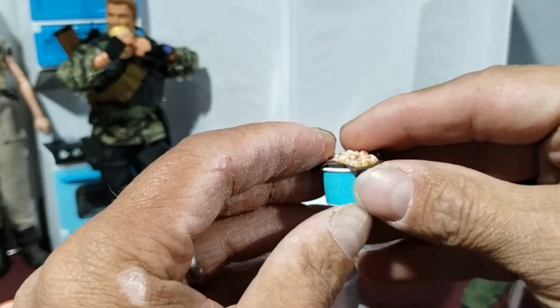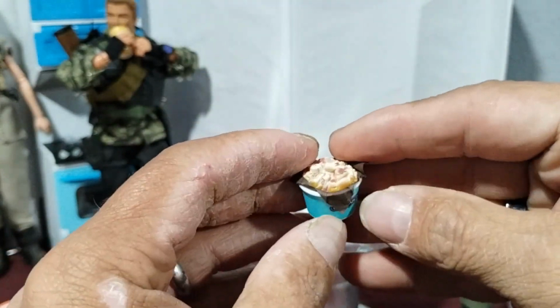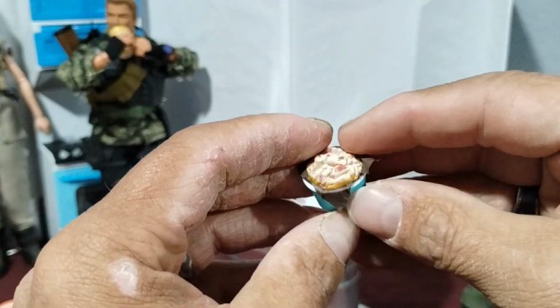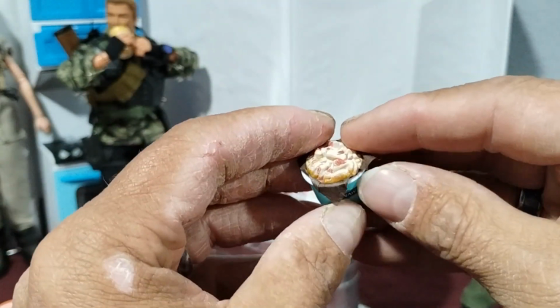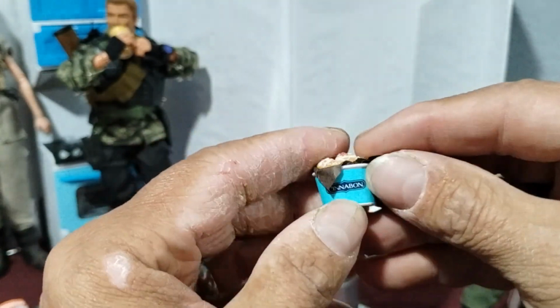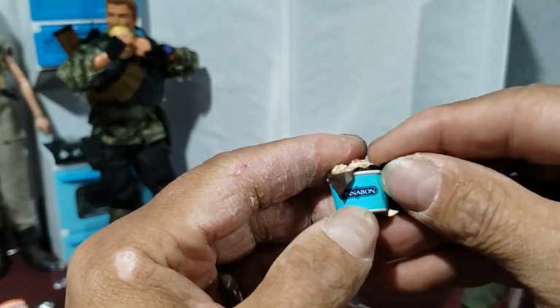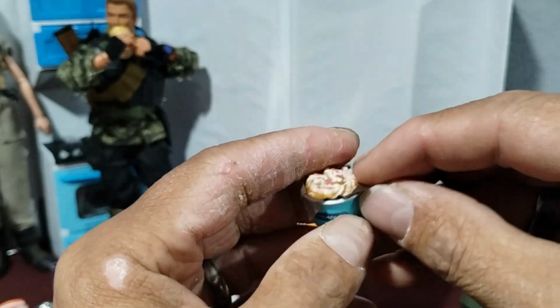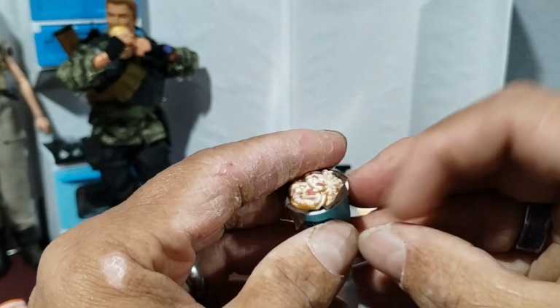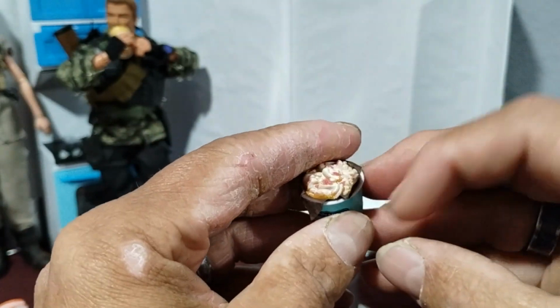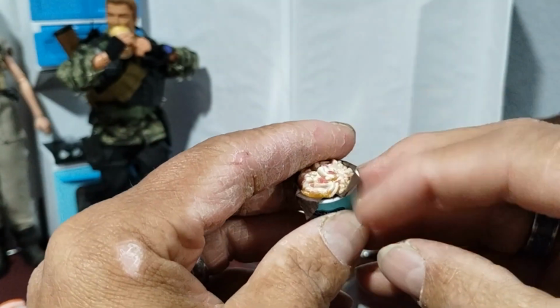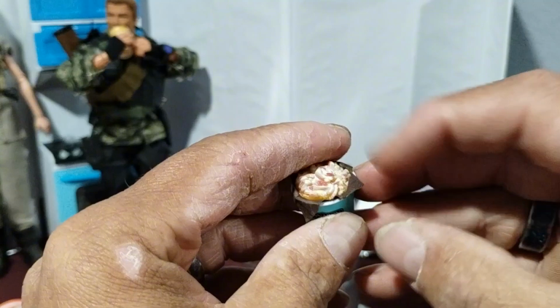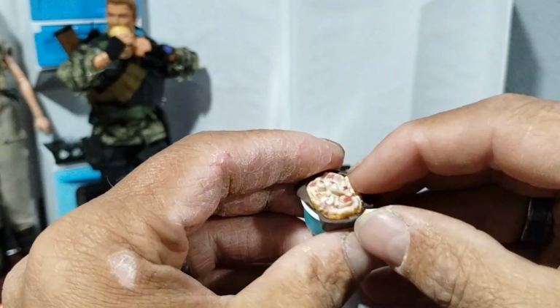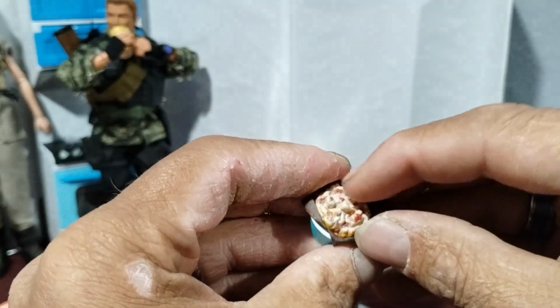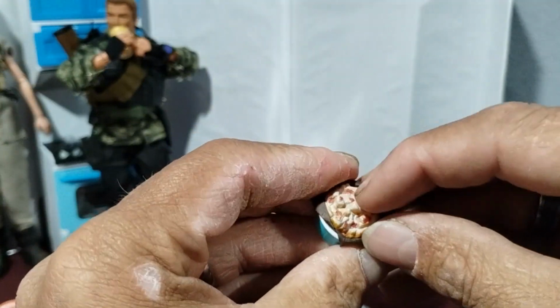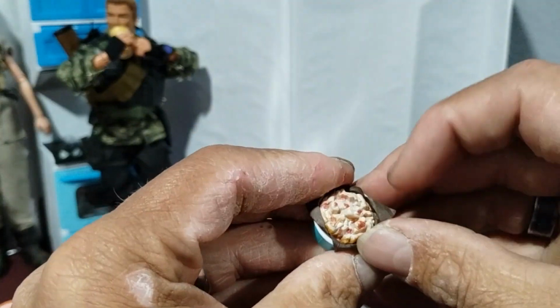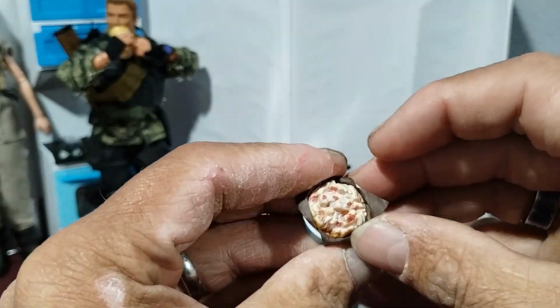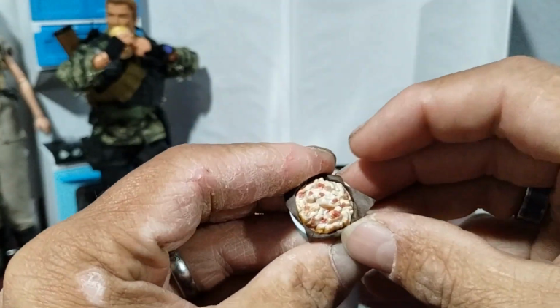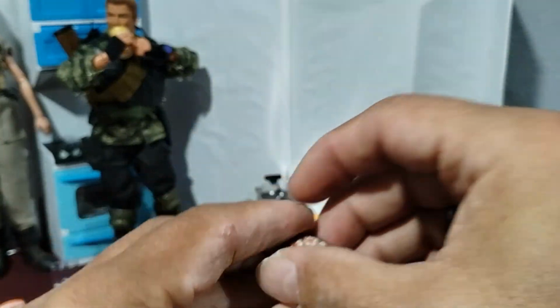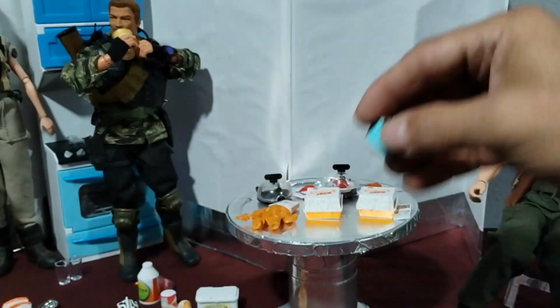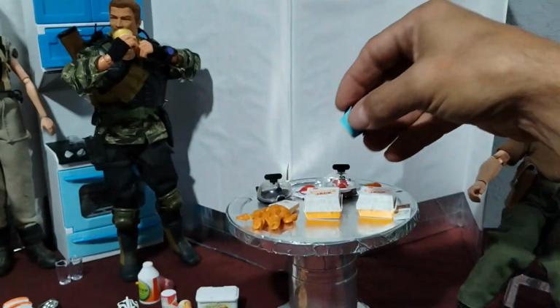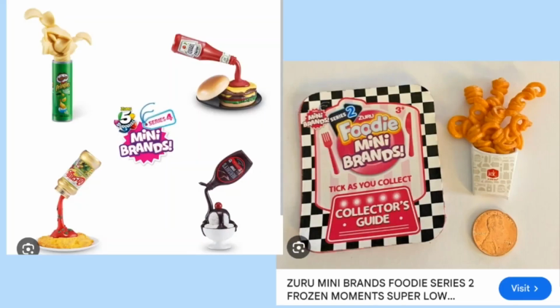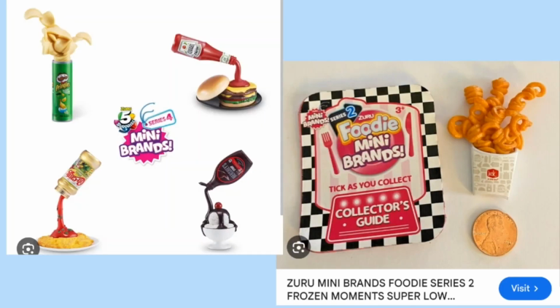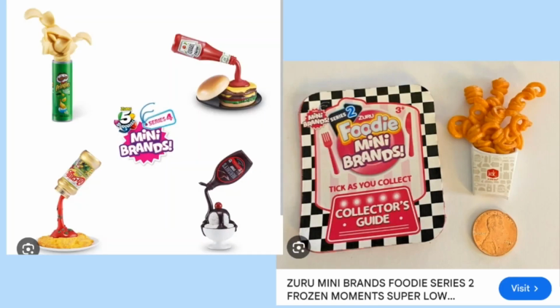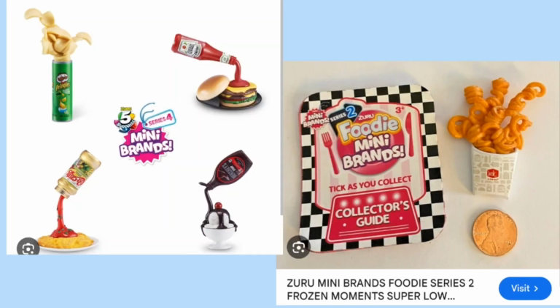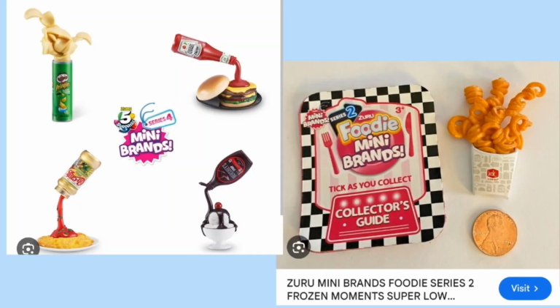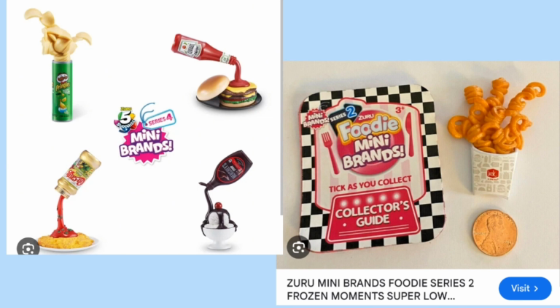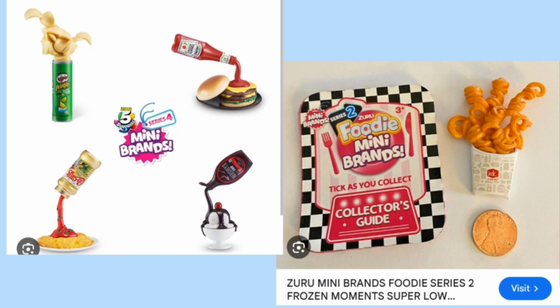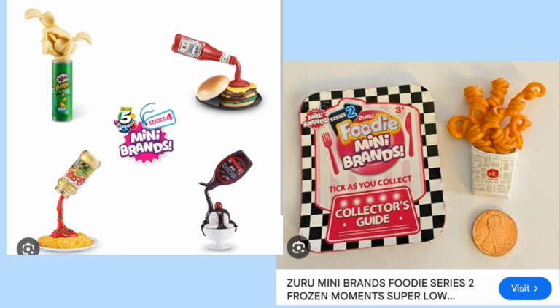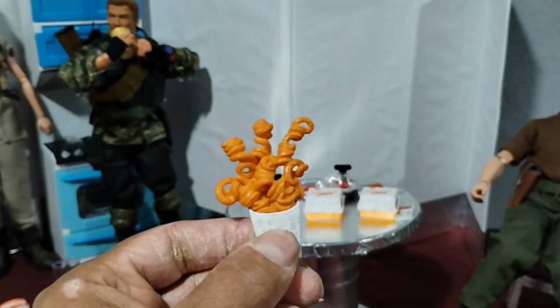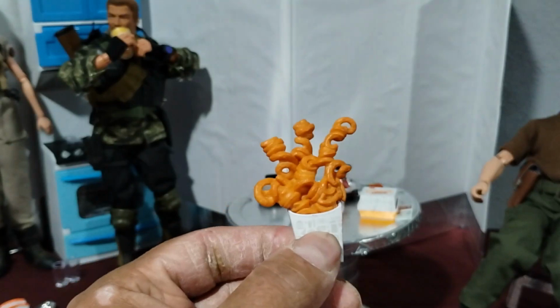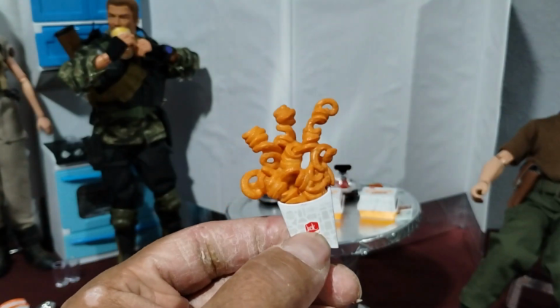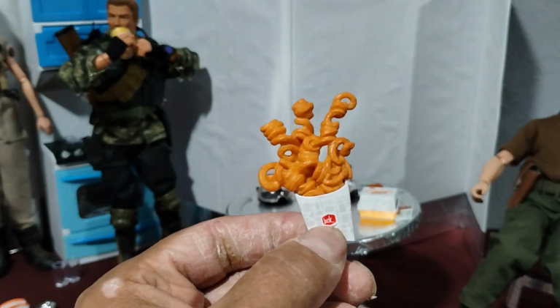And there's this thing from Cinnabon. It's pretty cool that it has actually real paper with the cinnamon rolls. They have a thing called Frozen Moments in those mini brands and this is one of them.